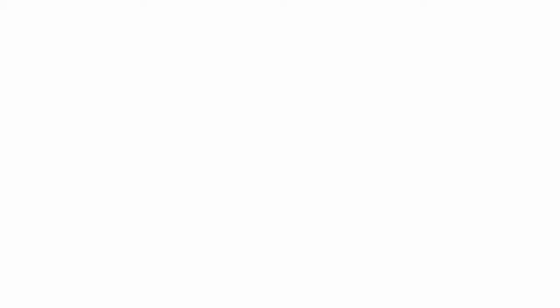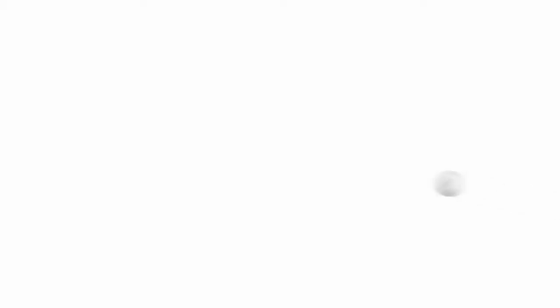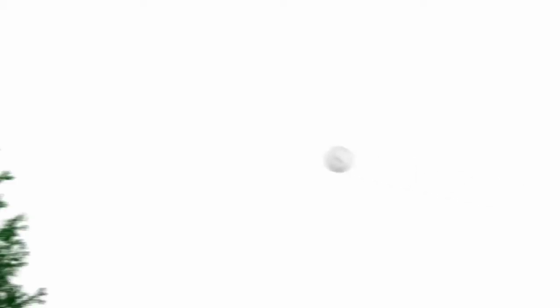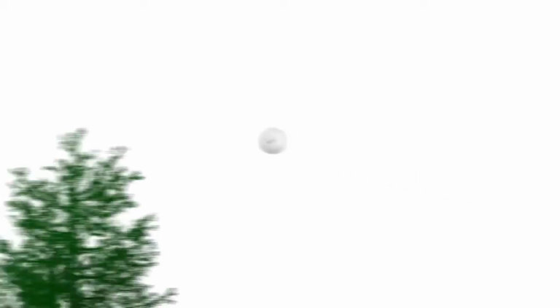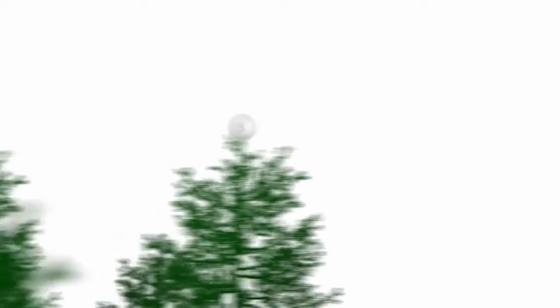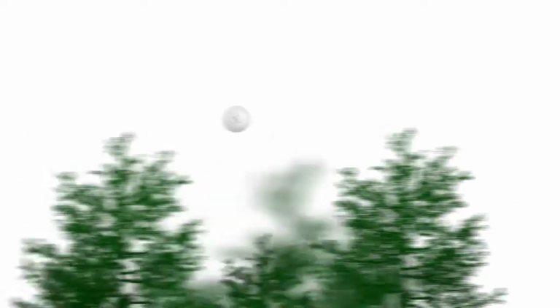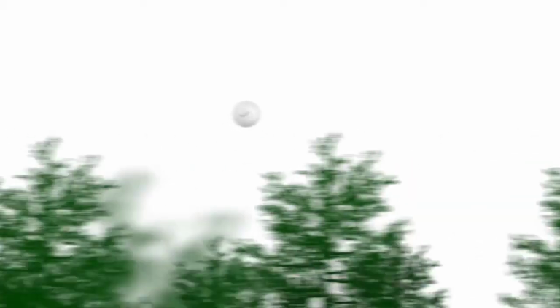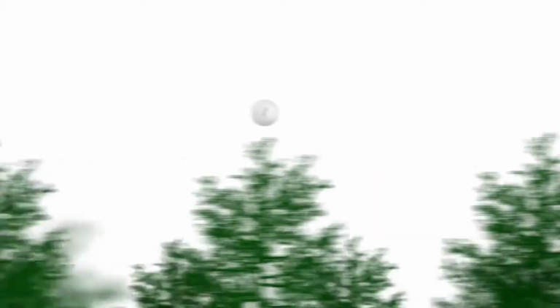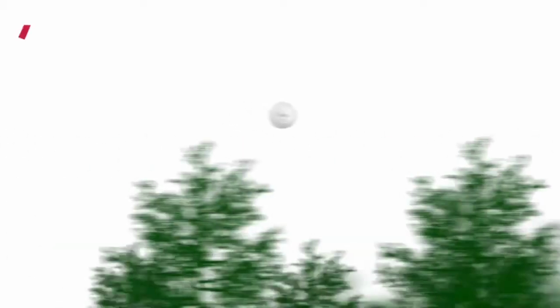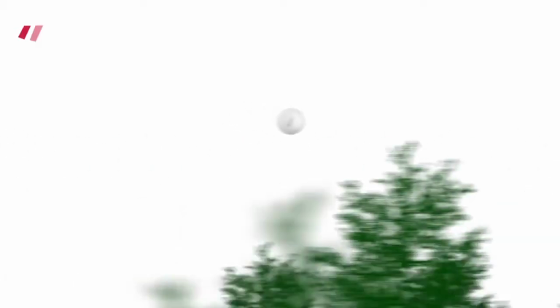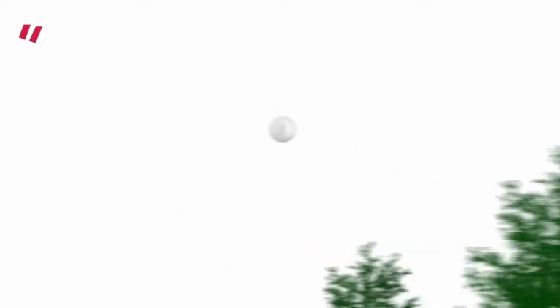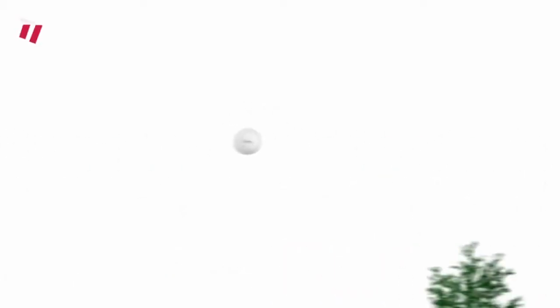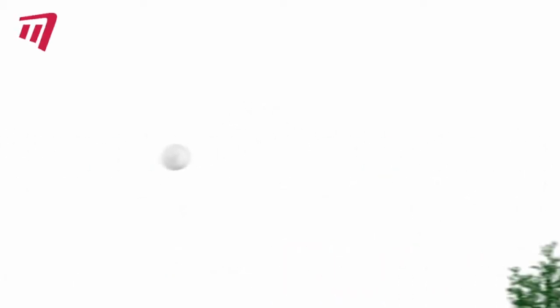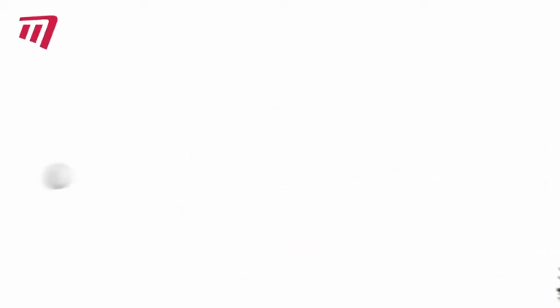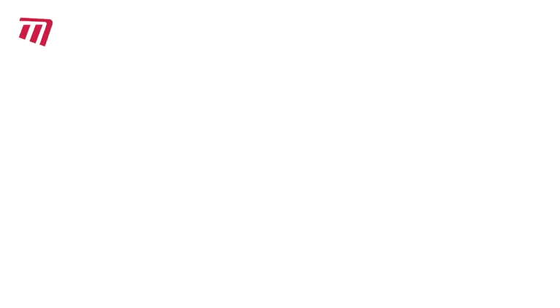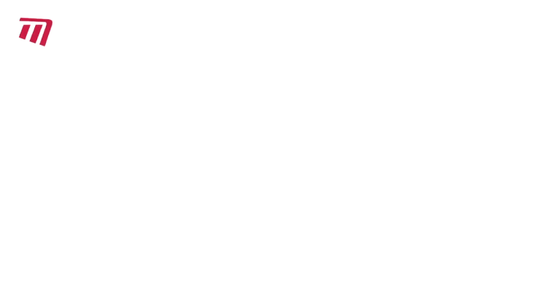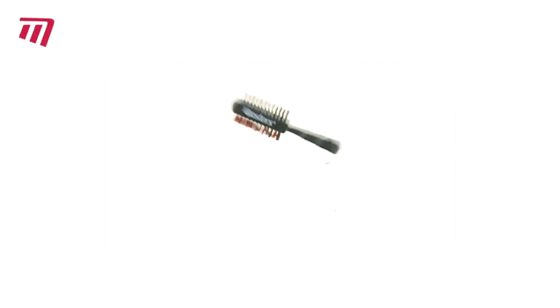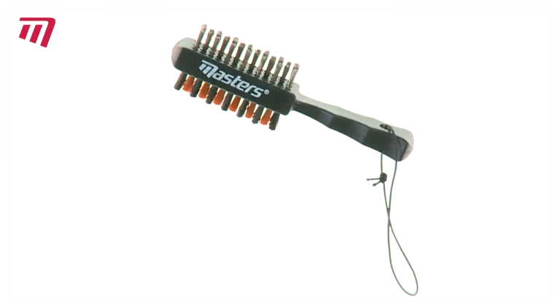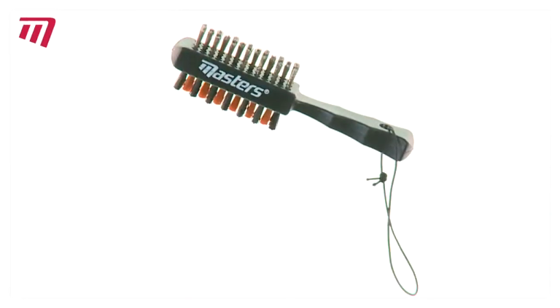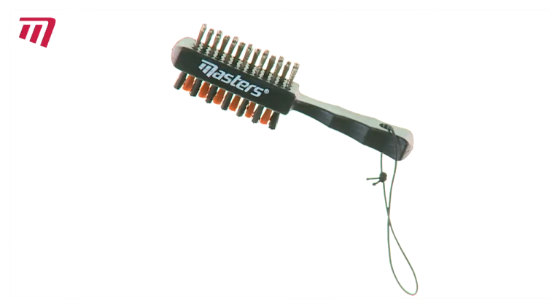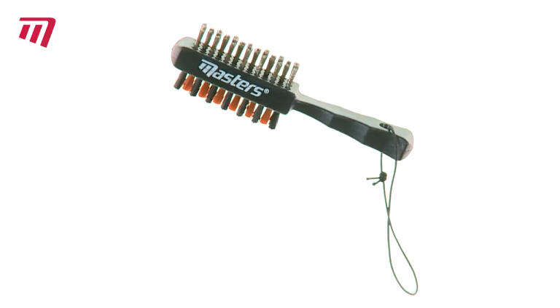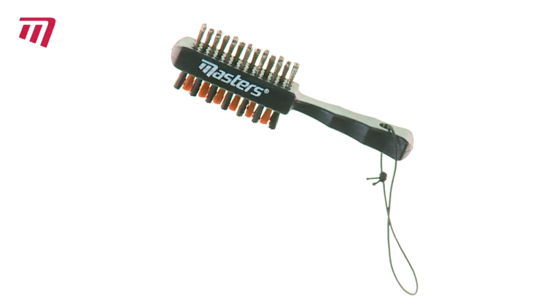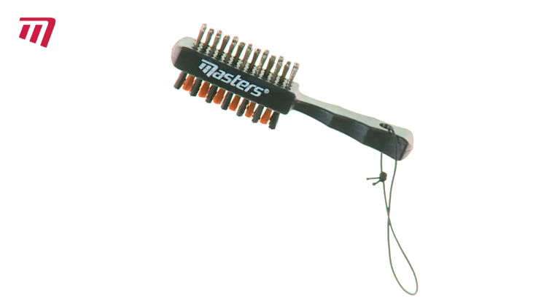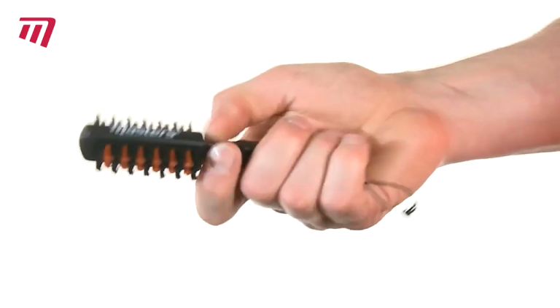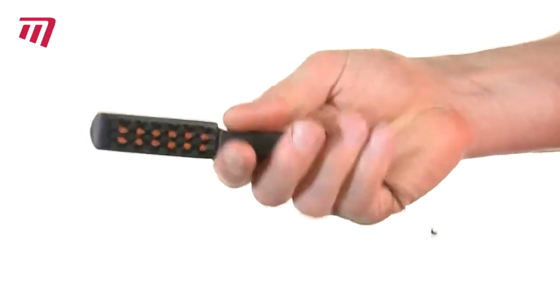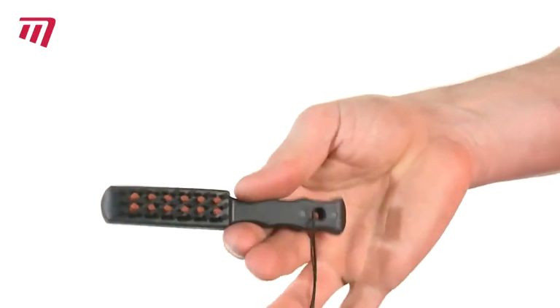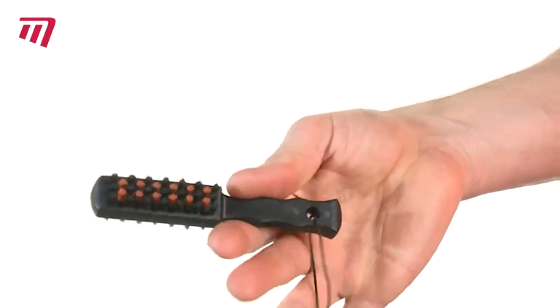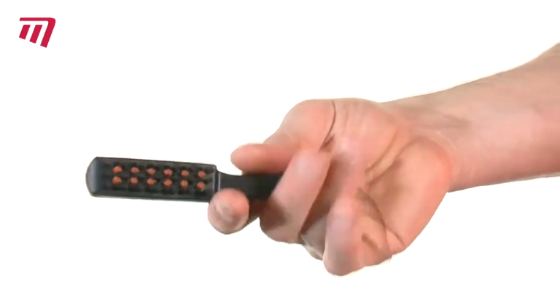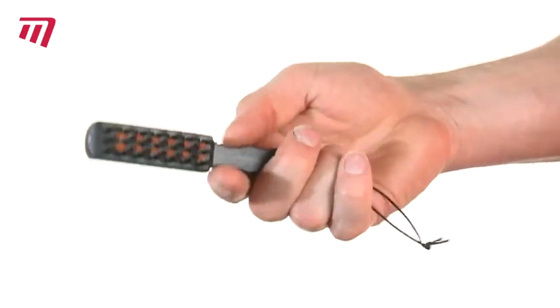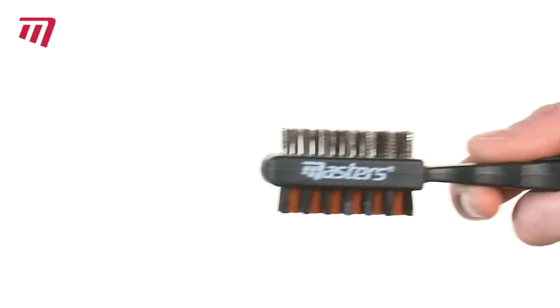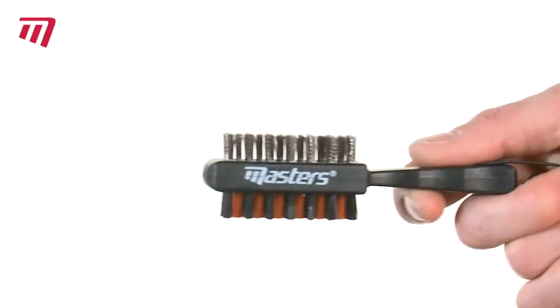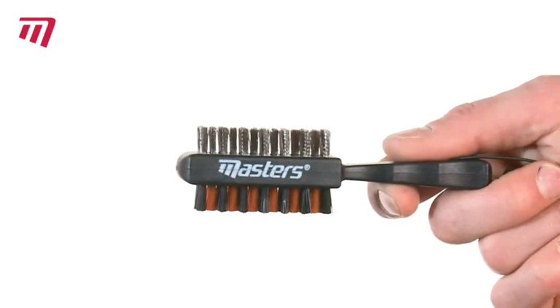Are you tired of hitting stray balls because of a dirty club? Just pick up a Masters OptiClub cleaner and blow the dirt away.